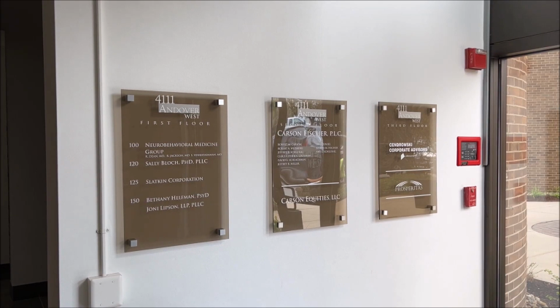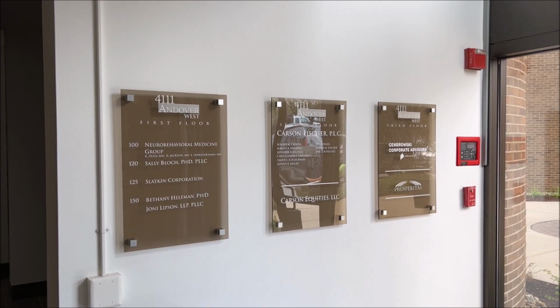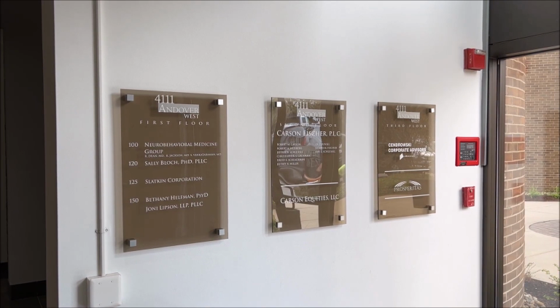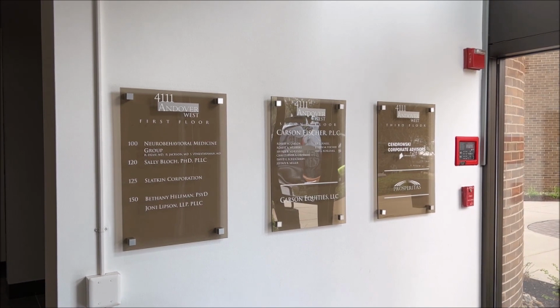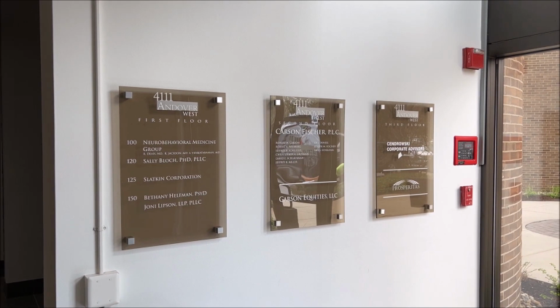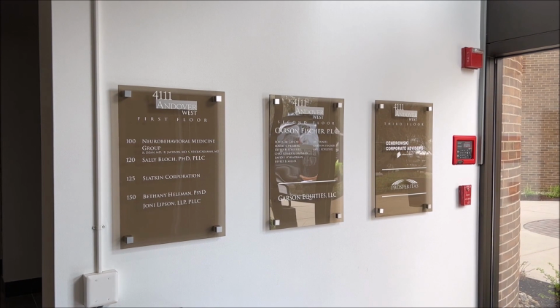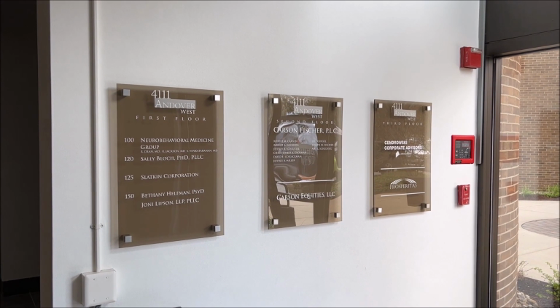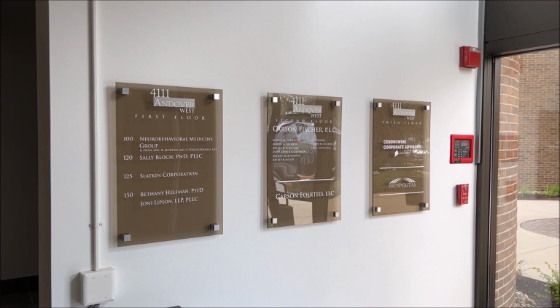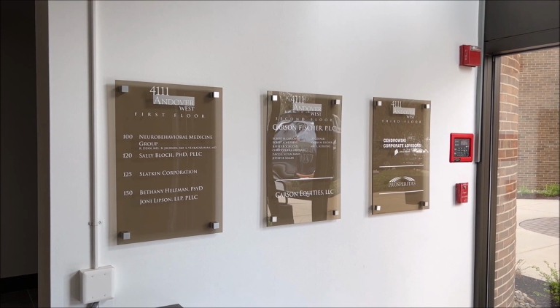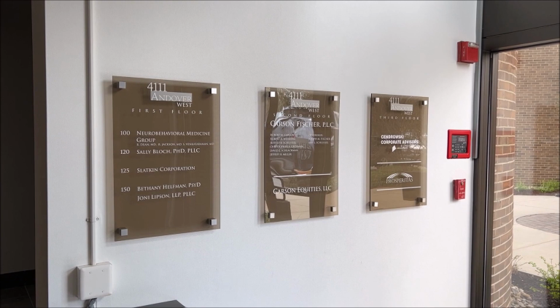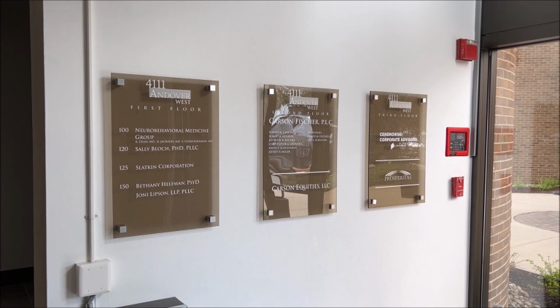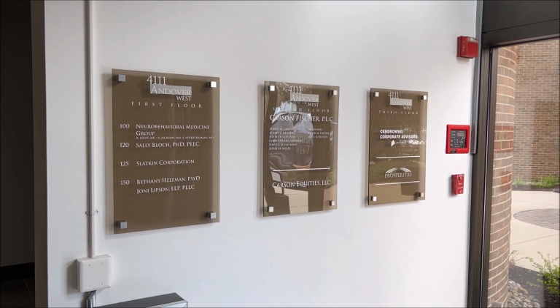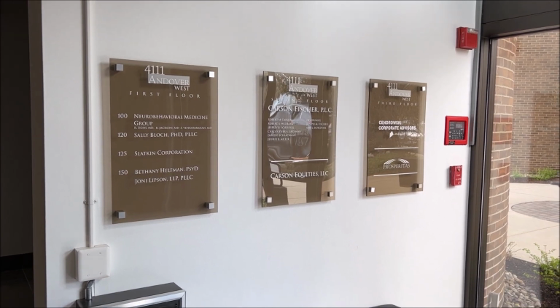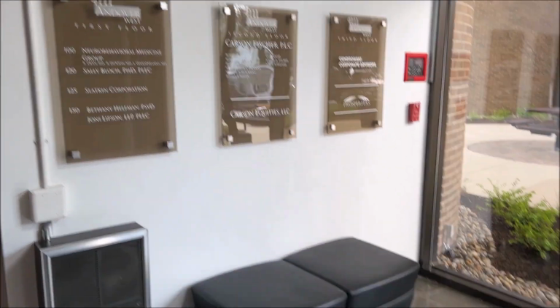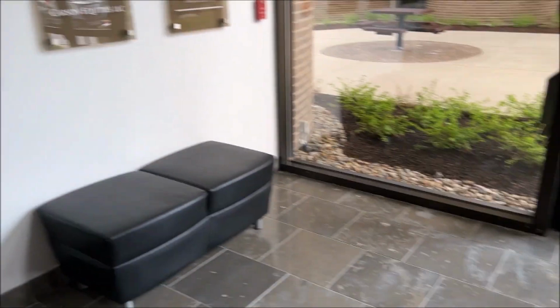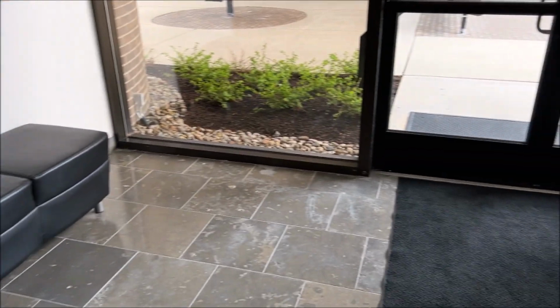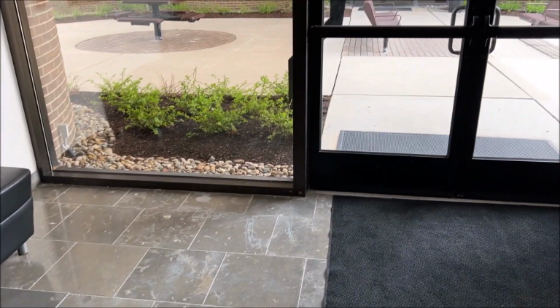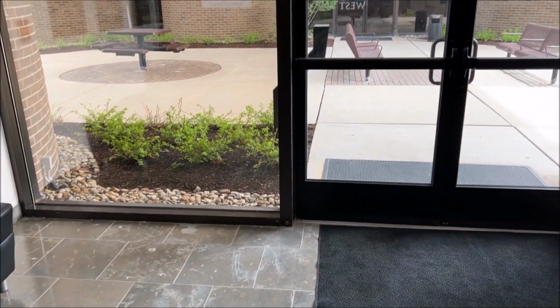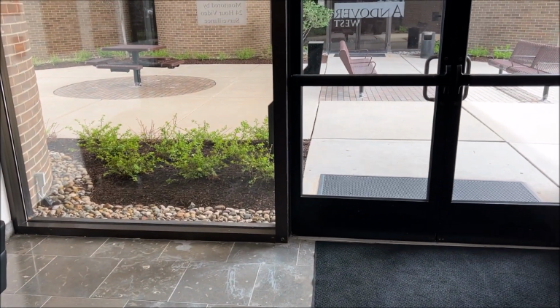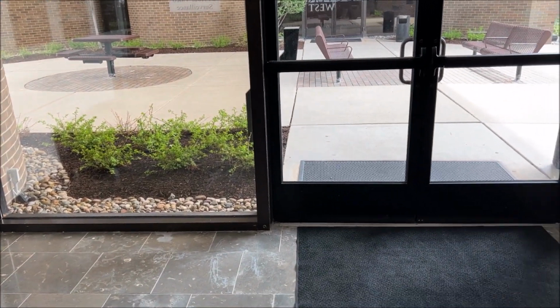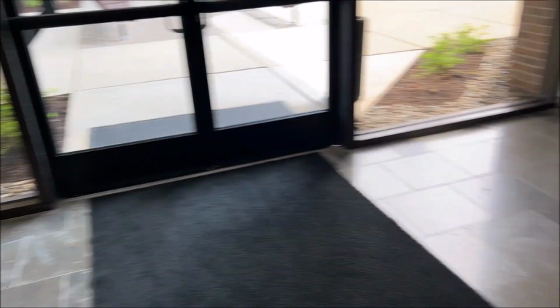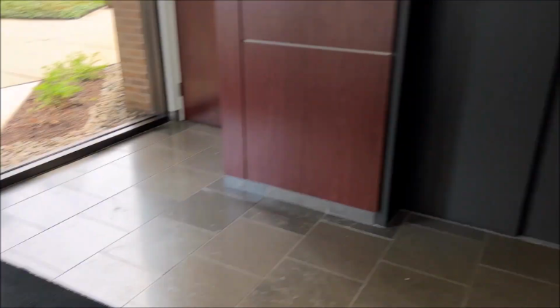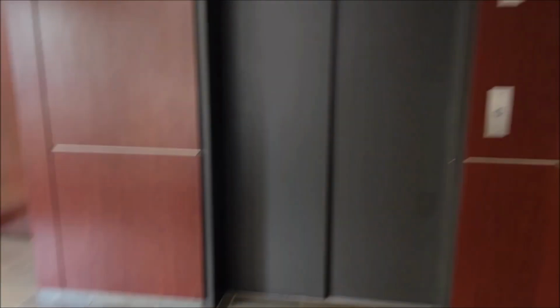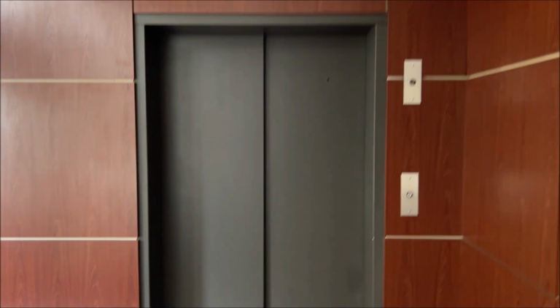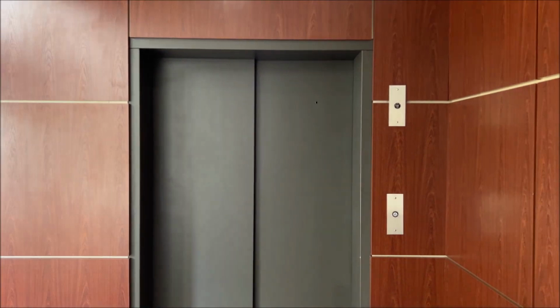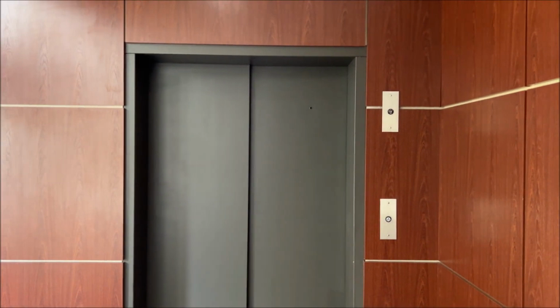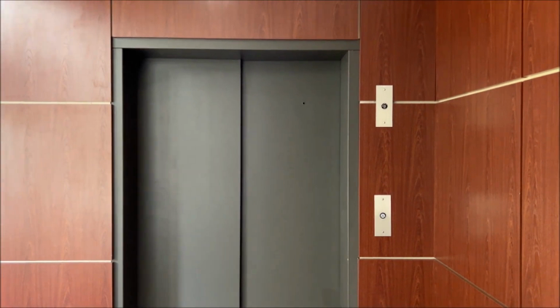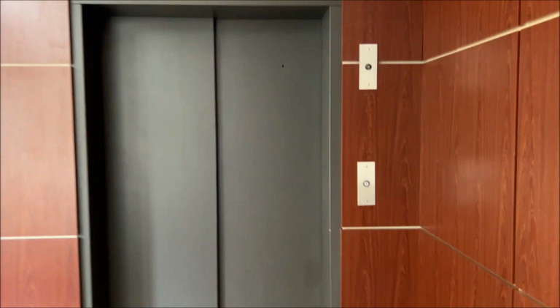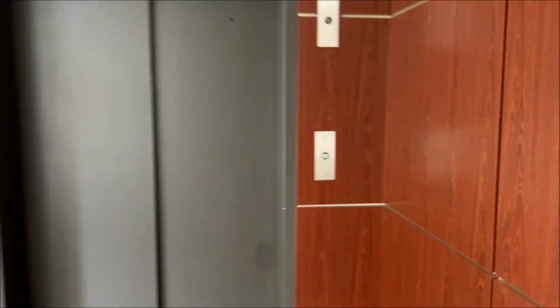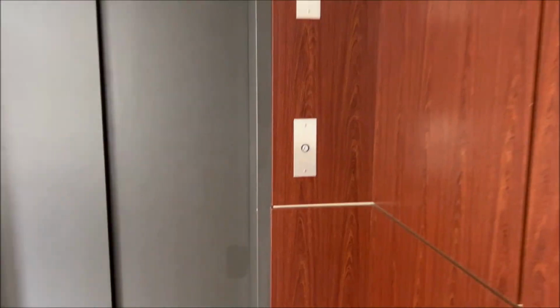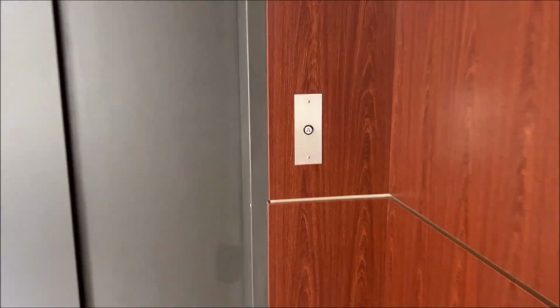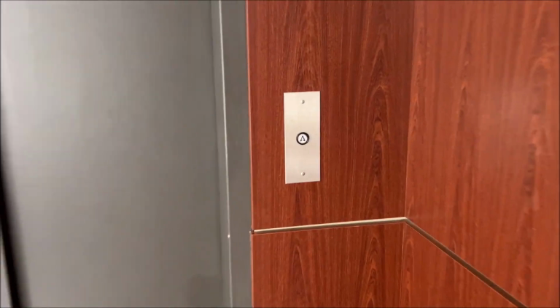This is 4111 Andover Road. This is the West Building — I was just in the East Building over there. We have an elevator here. It's a Dover.